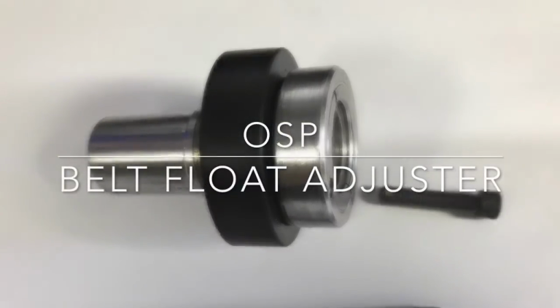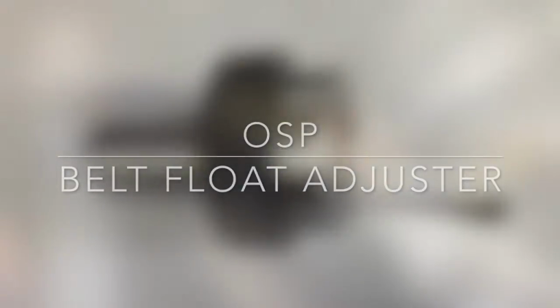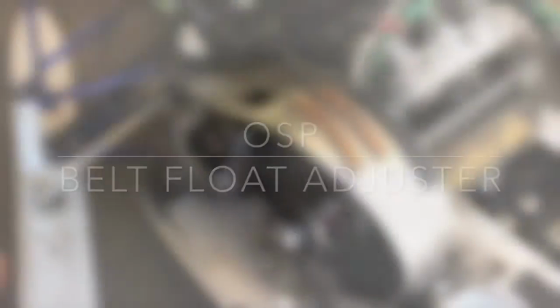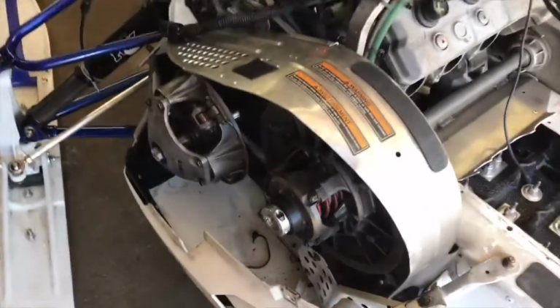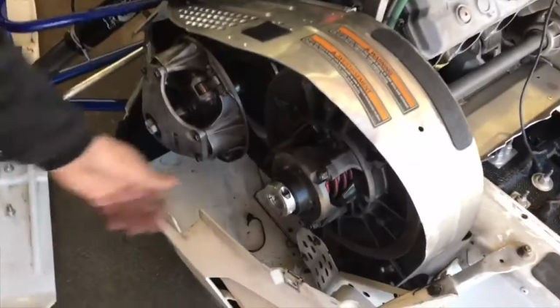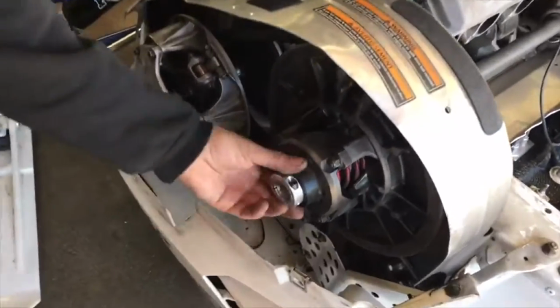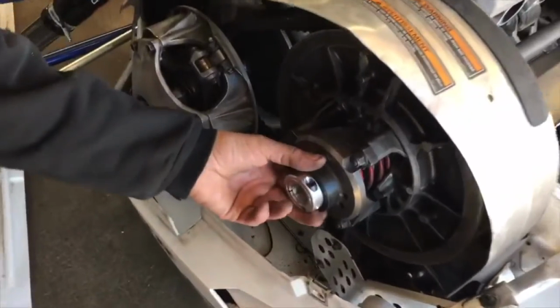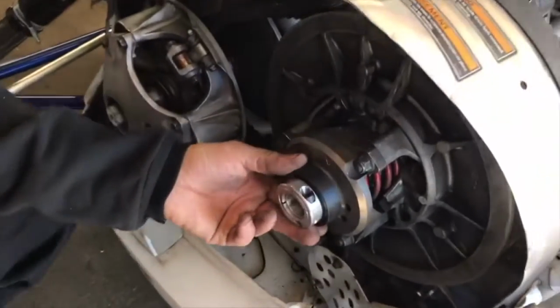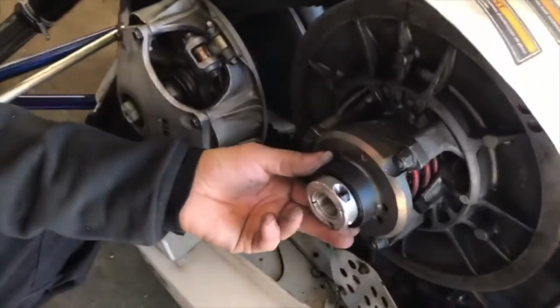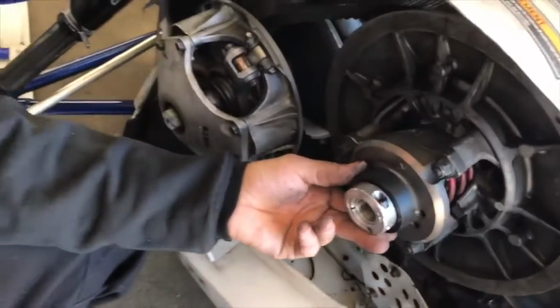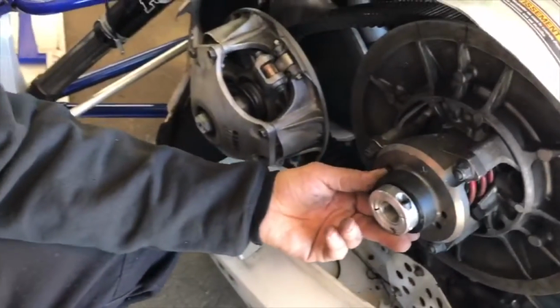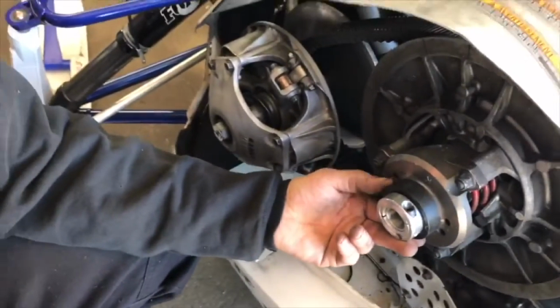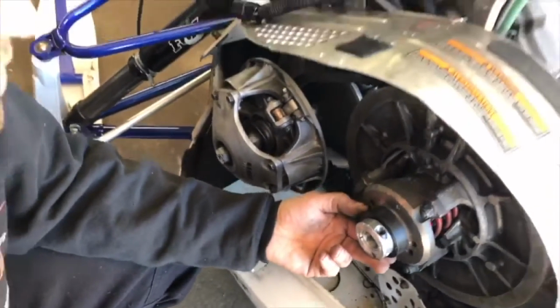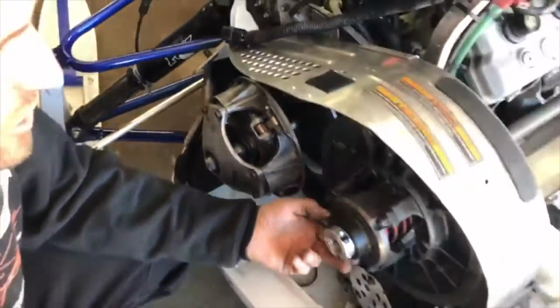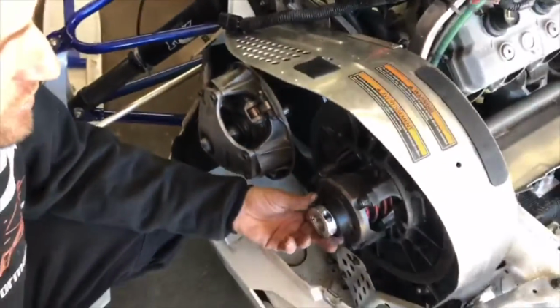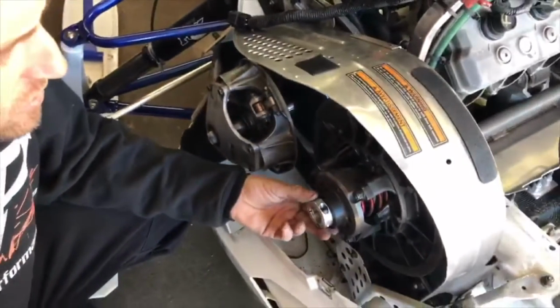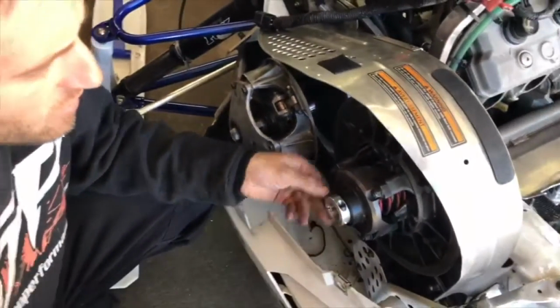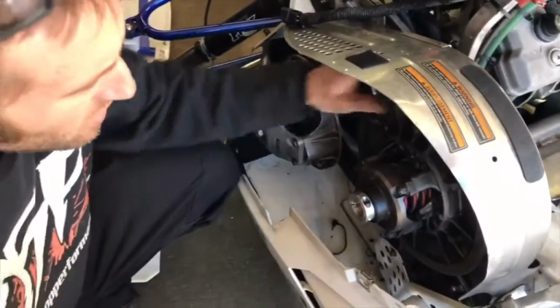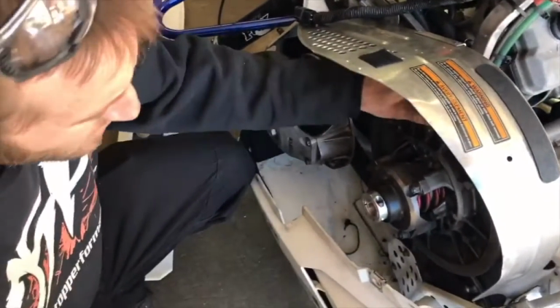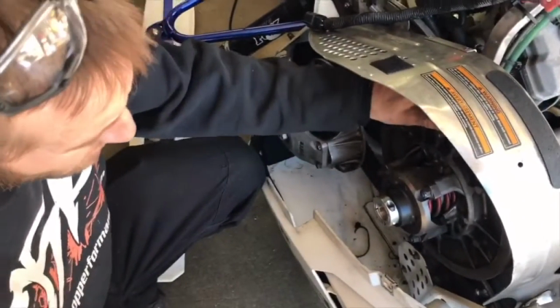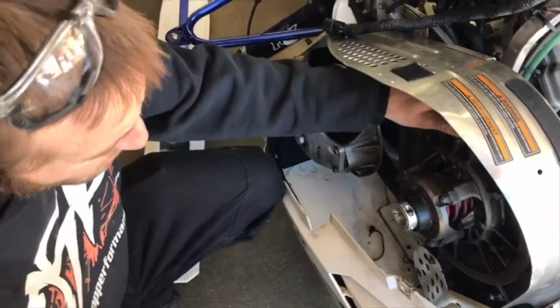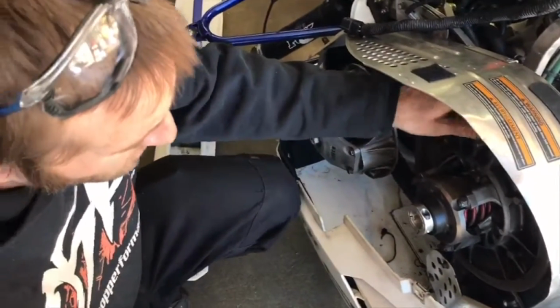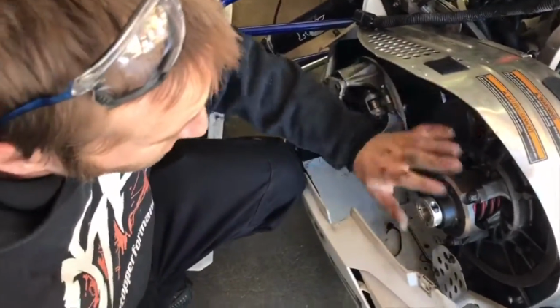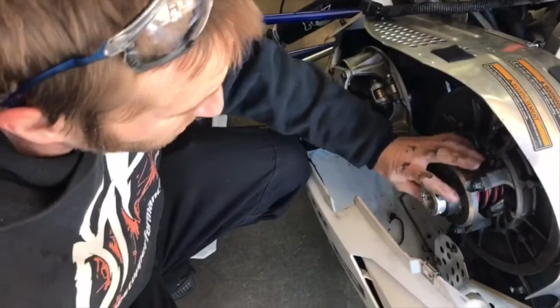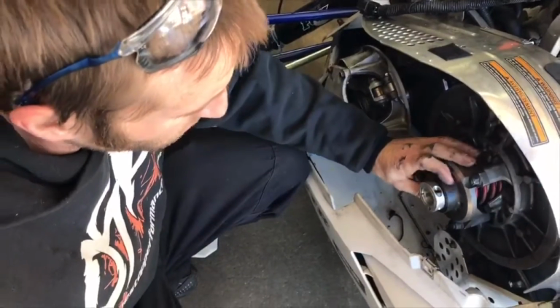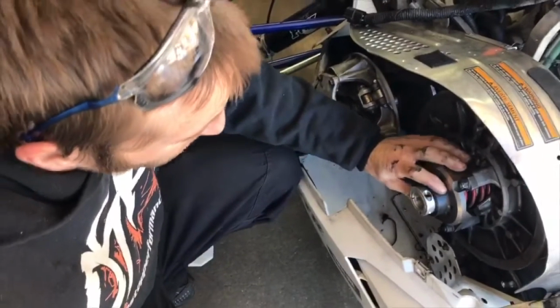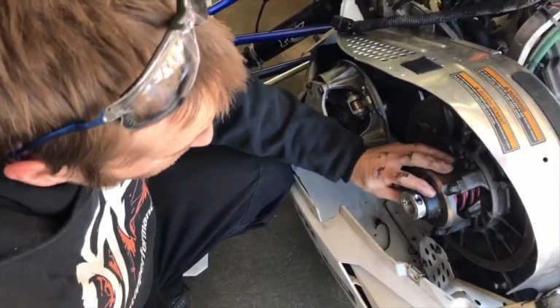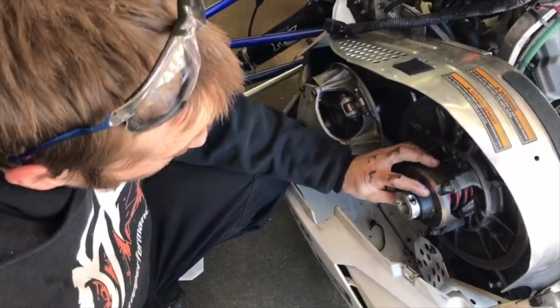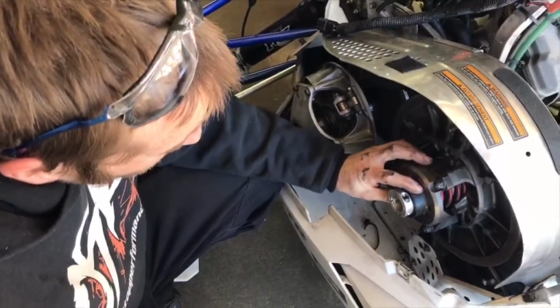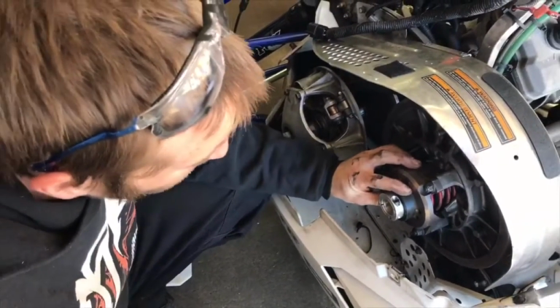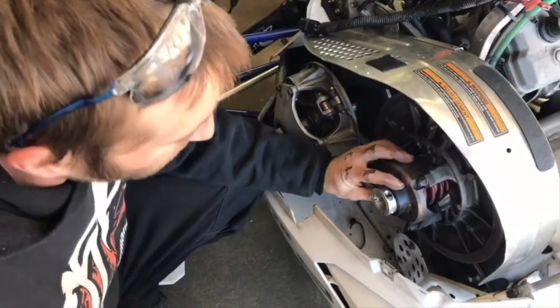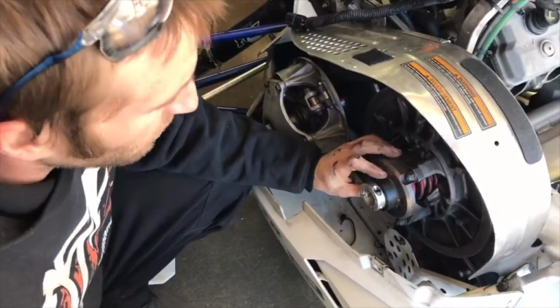Today we have our new updated part — this is our belt float adjuster for the Yamaha Viper. This is also going to work for the new Sidewinder that's coming out.